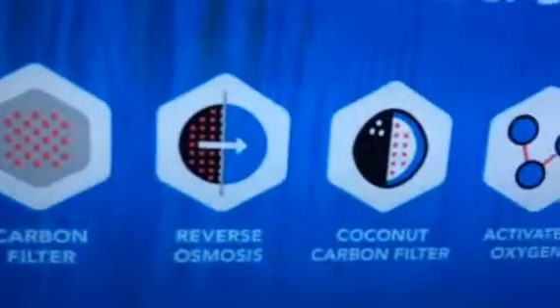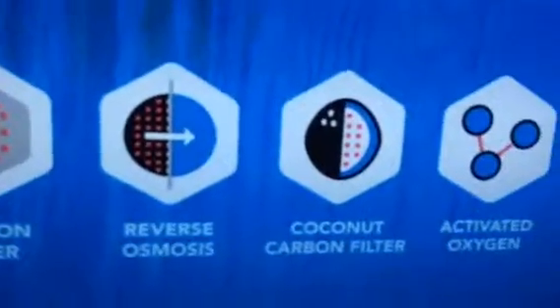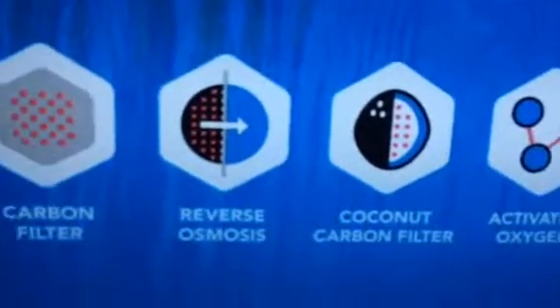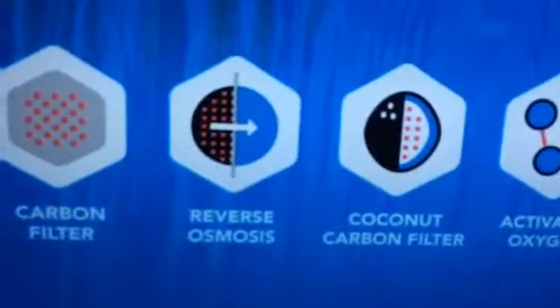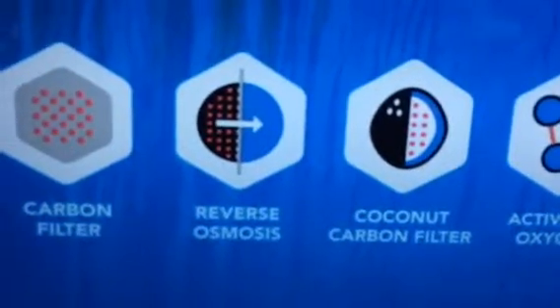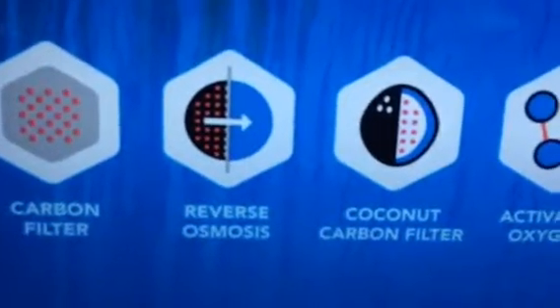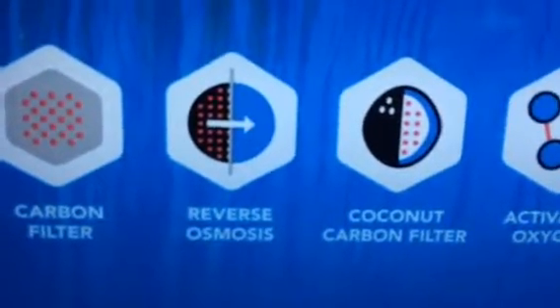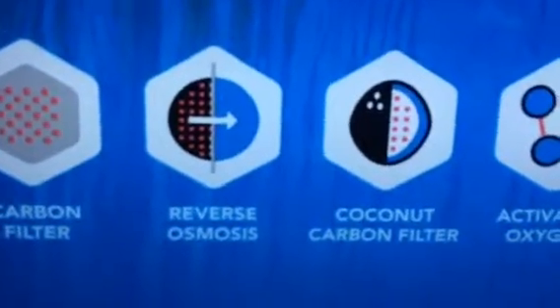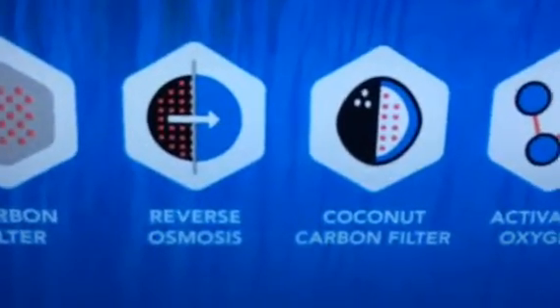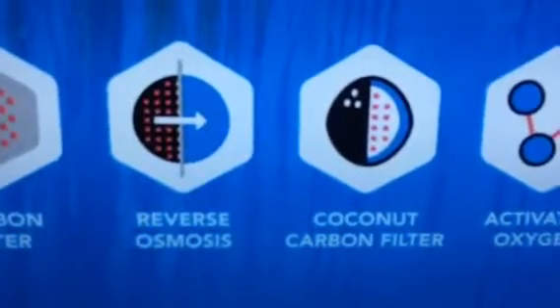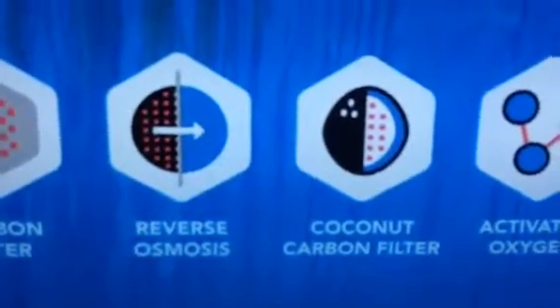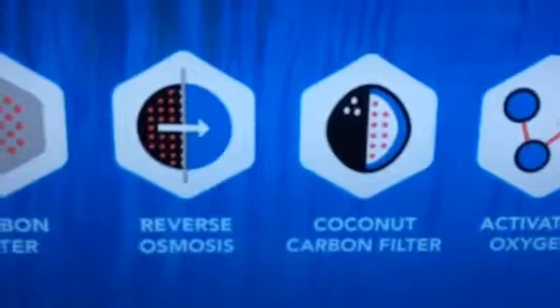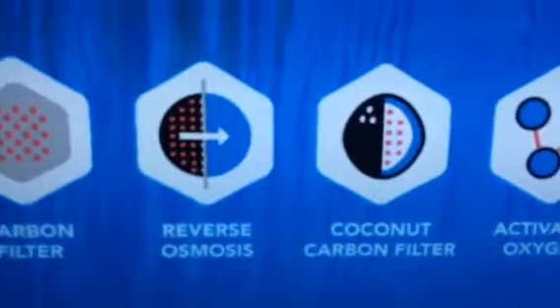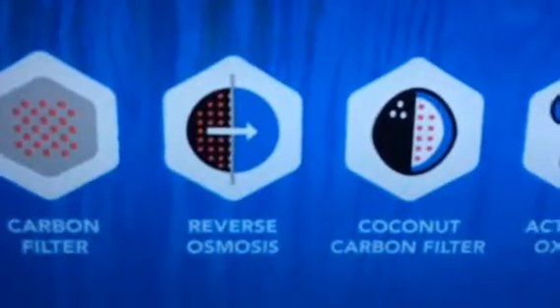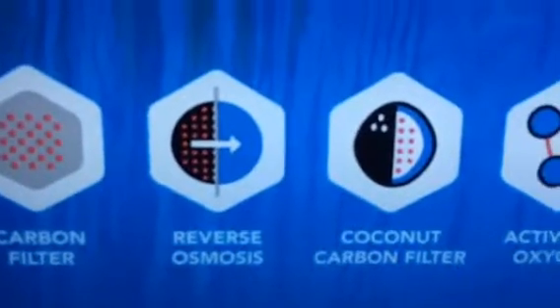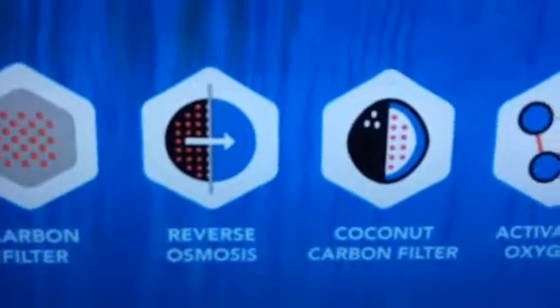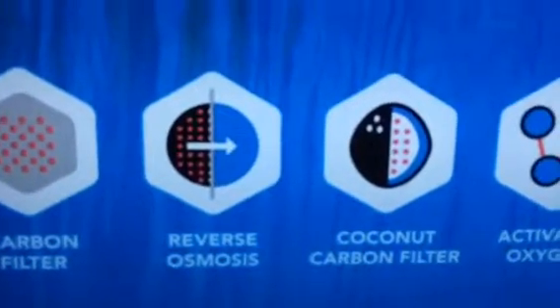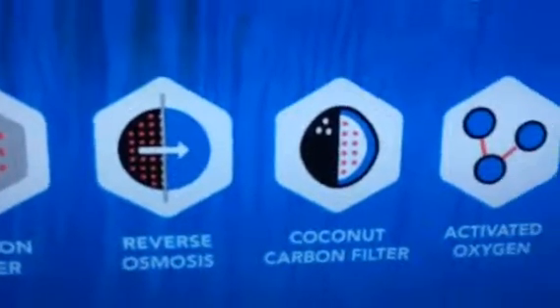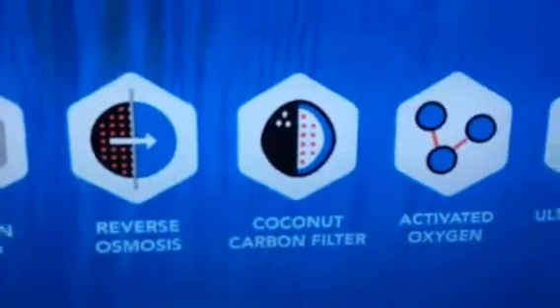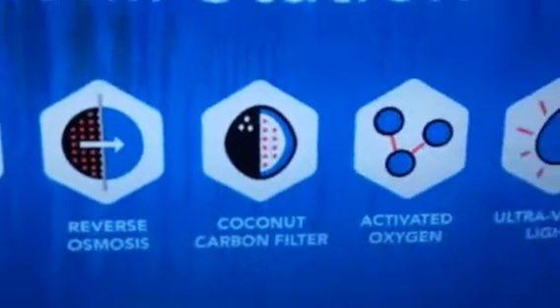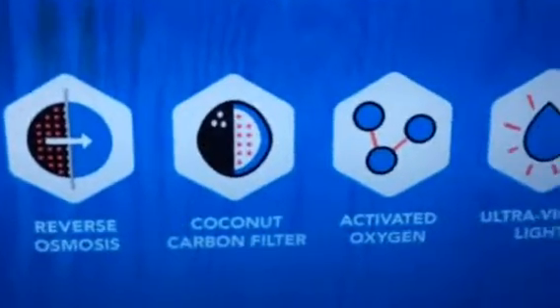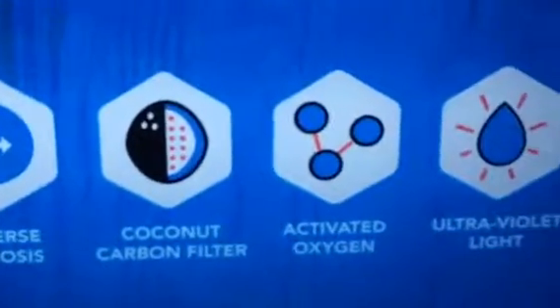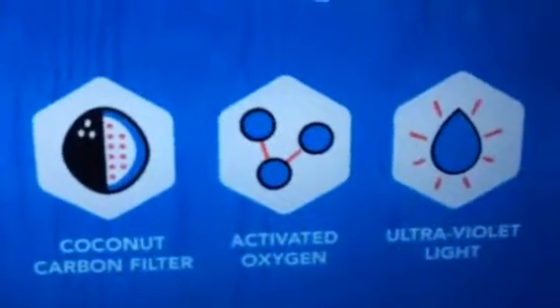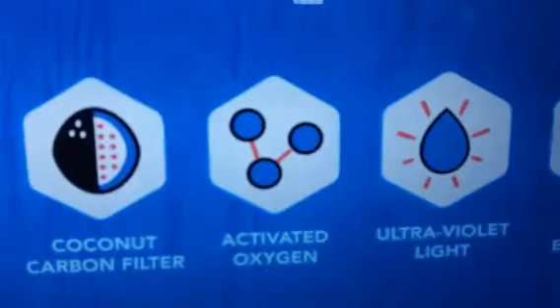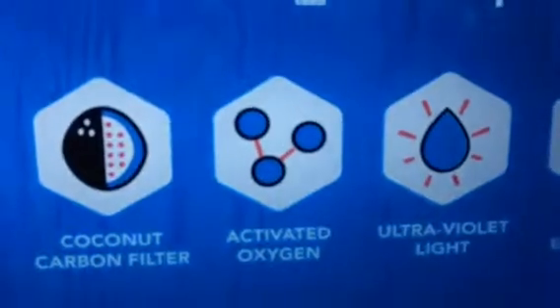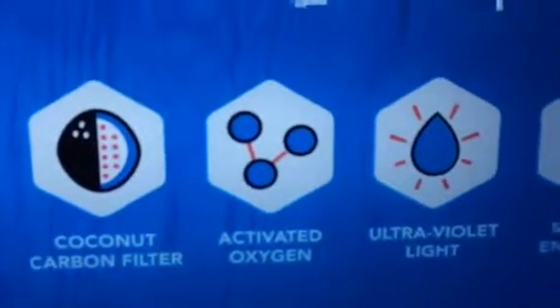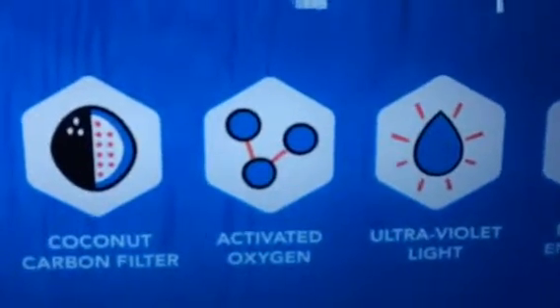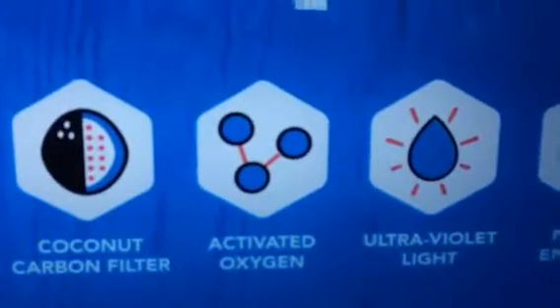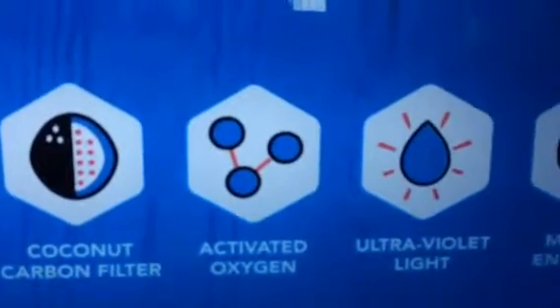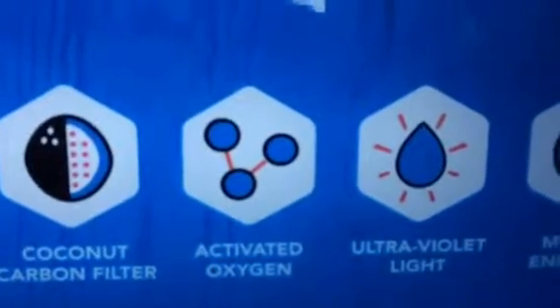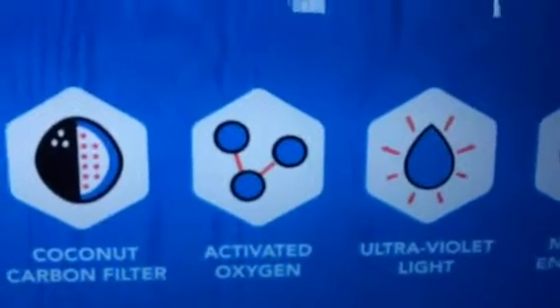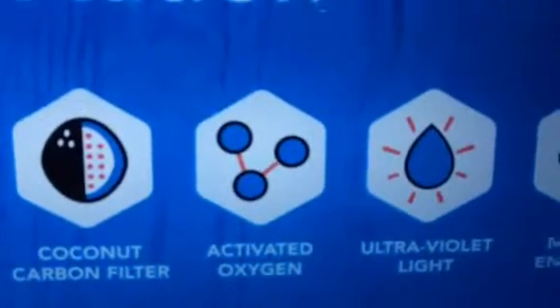The coconut carbon filter in particular takes care of the taste profile — very nice, clean, crisp taste, enhancing that flavor. The activated oxygen and mineral enhanced electrolytes are going to help you hydrate faster, more efficiently.